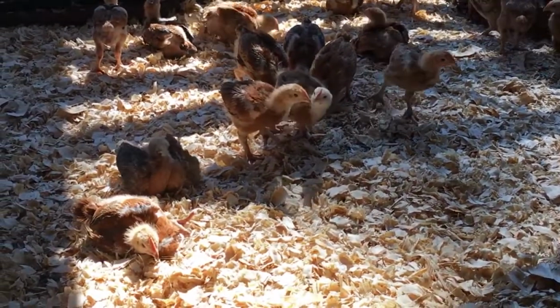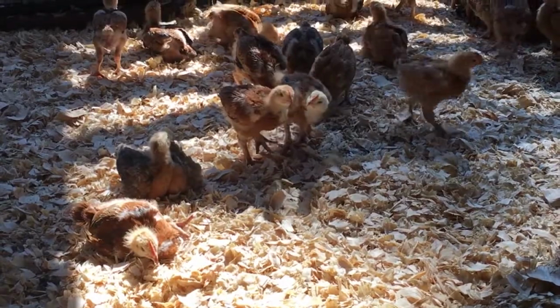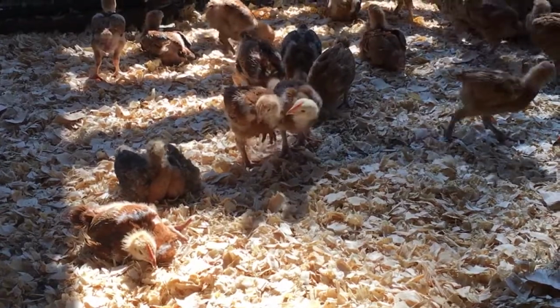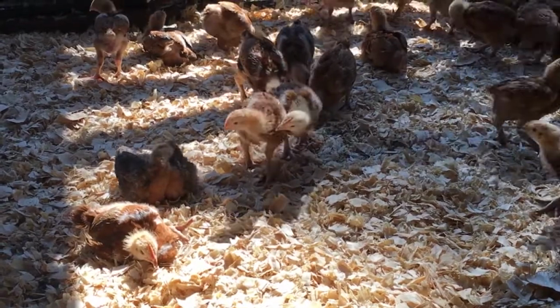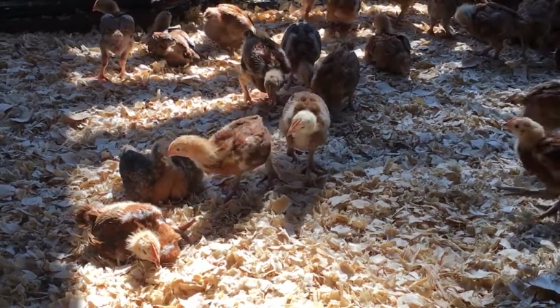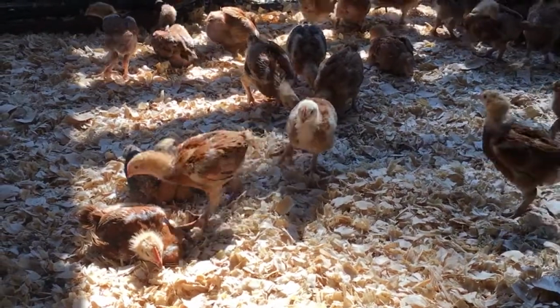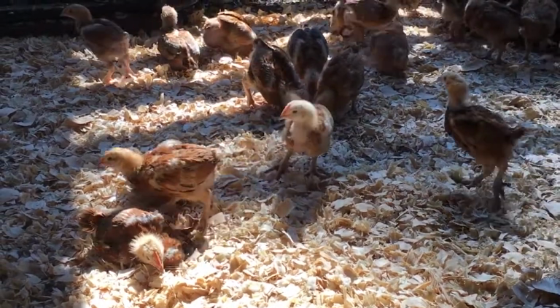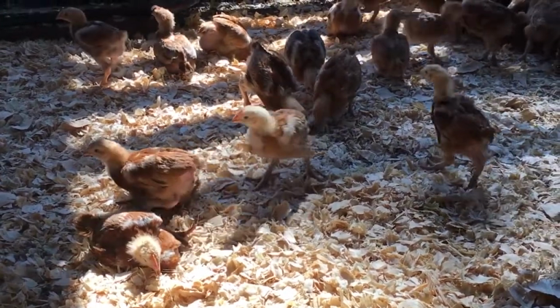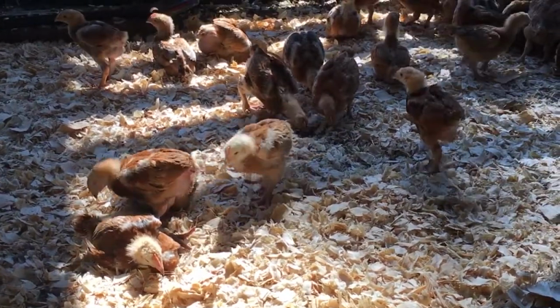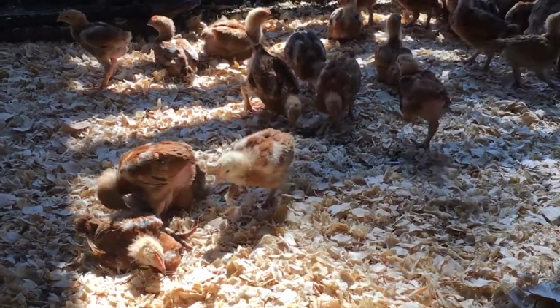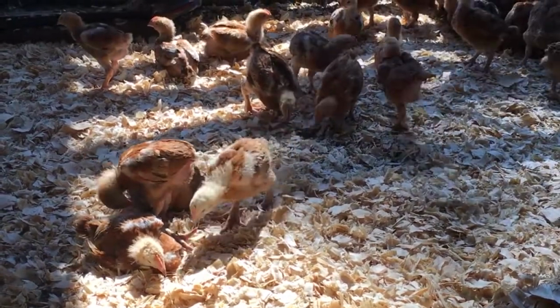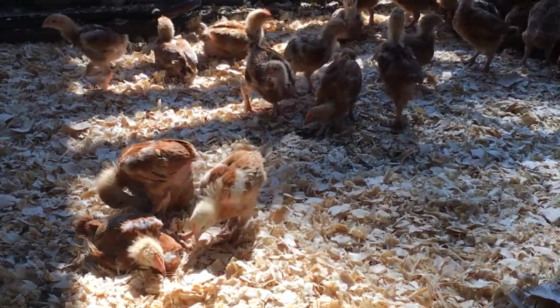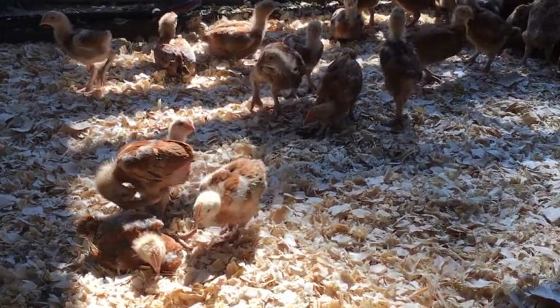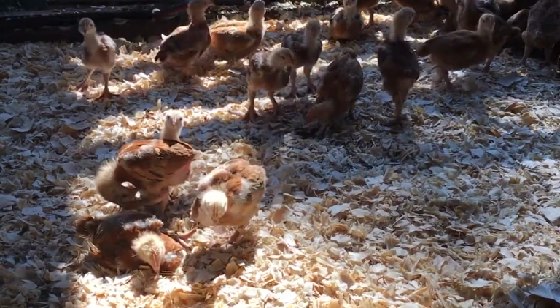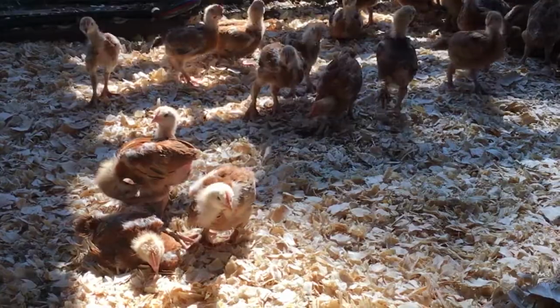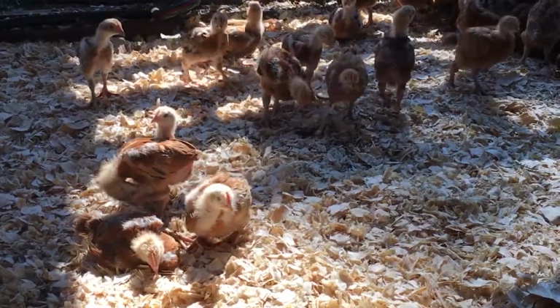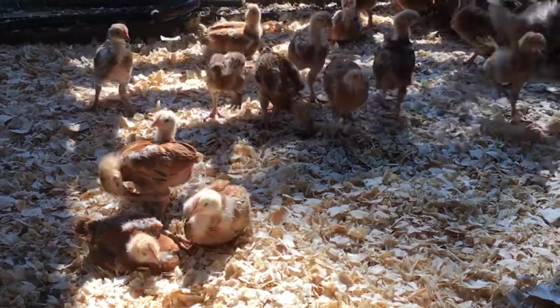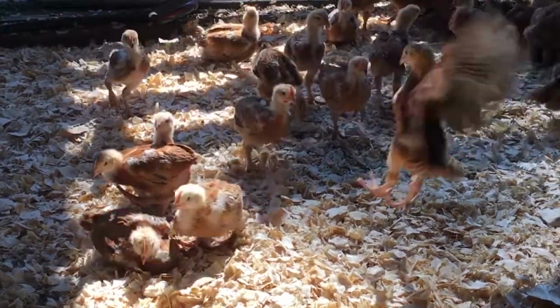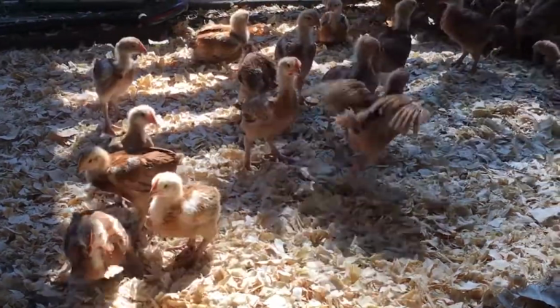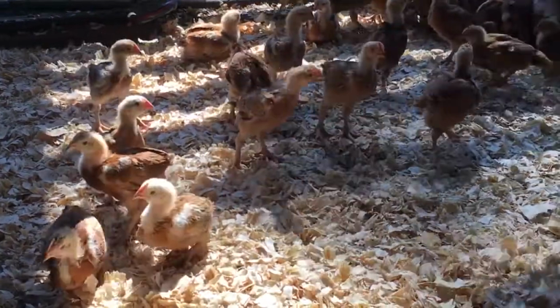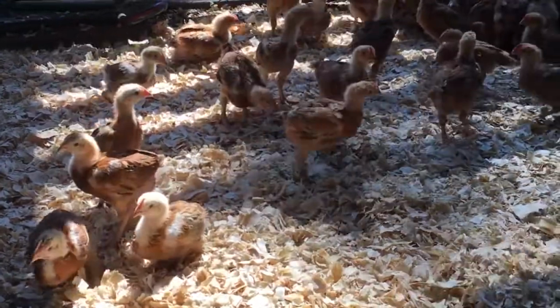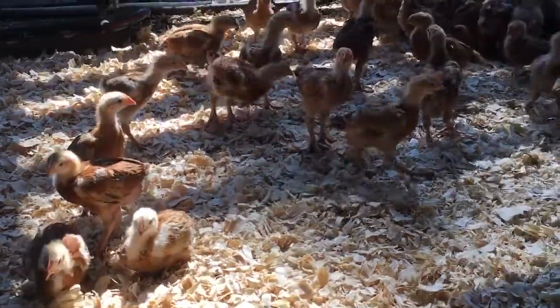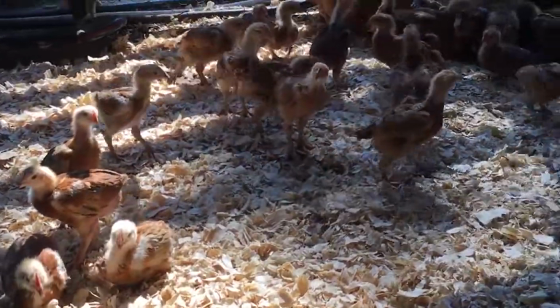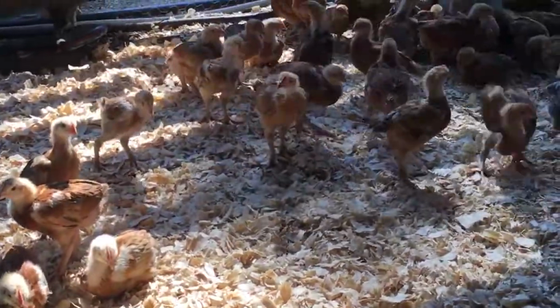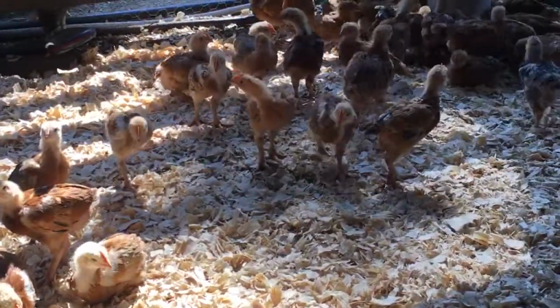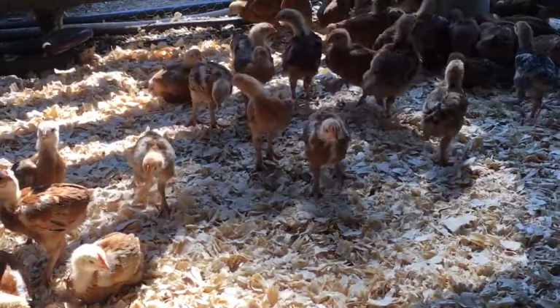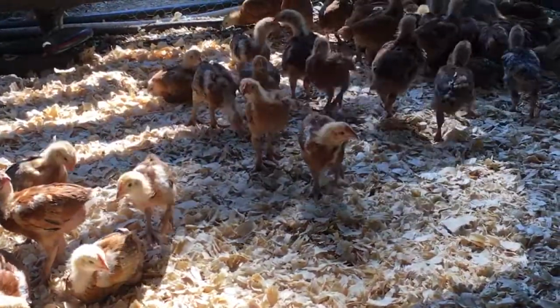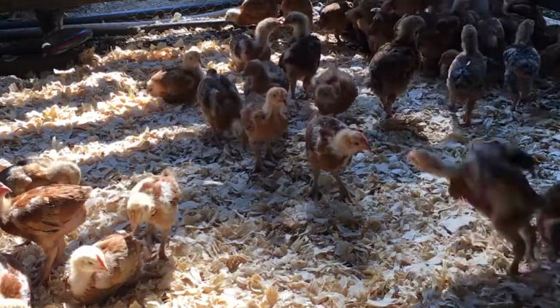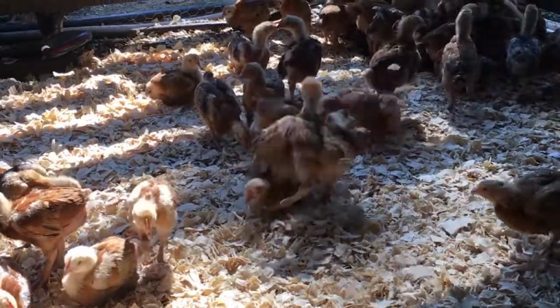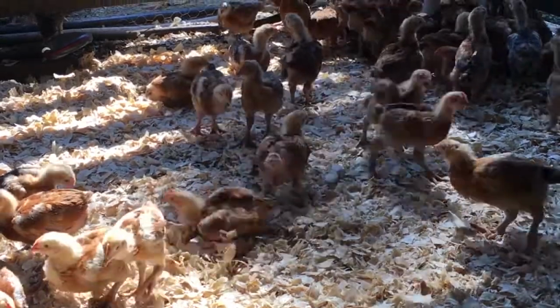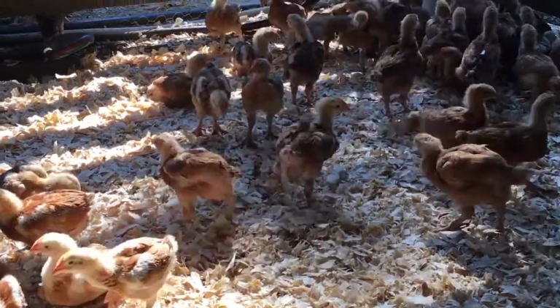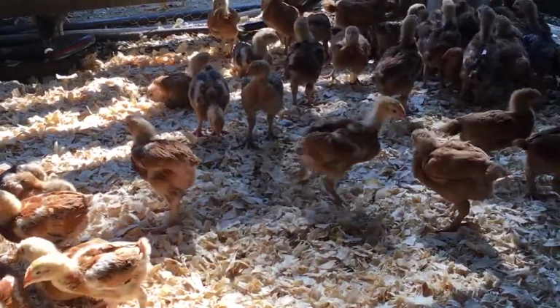Just as a reminder, the way you tell if they're too cold is they're all balled up together, huddled up real close sharing body heat. And if they're too hot, they're spread way out in a circle away from what they perceive the heat source to be.